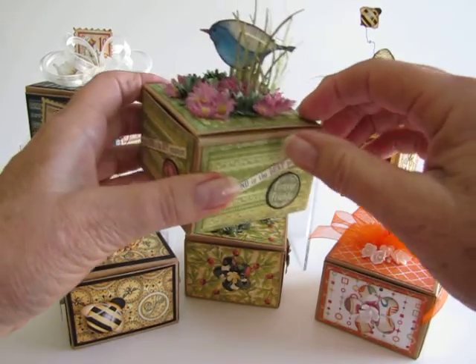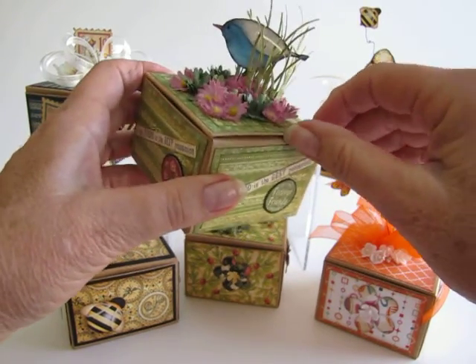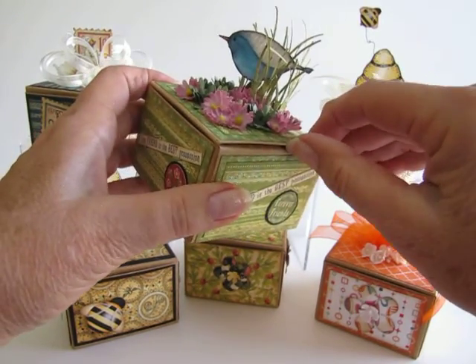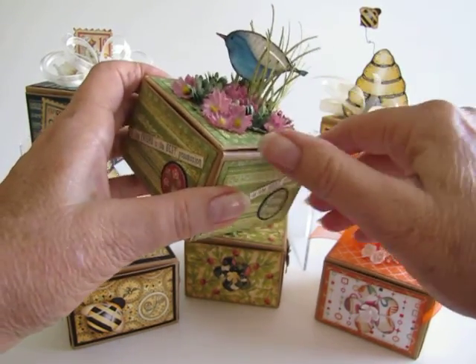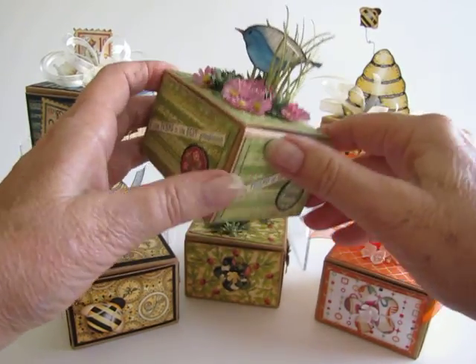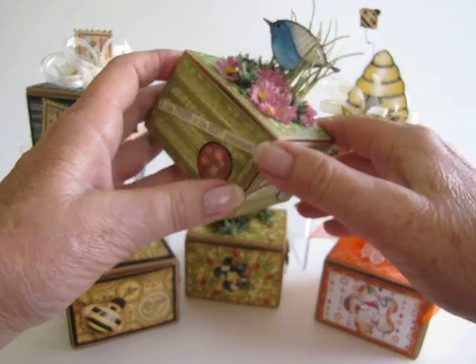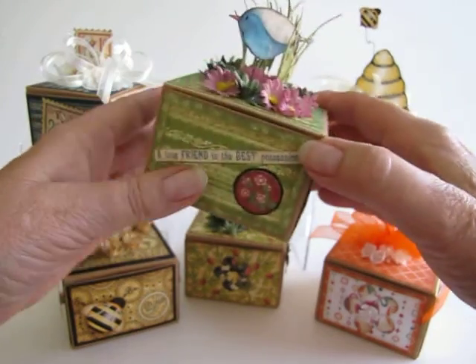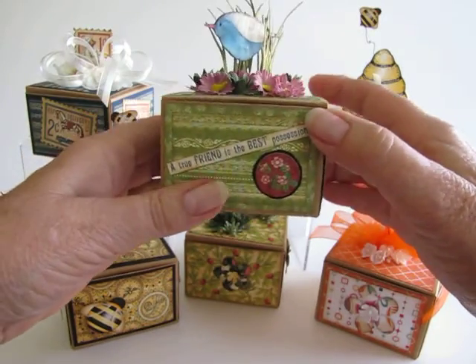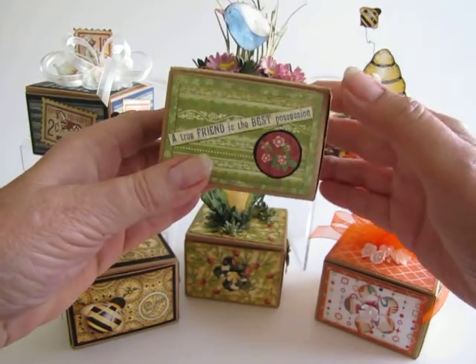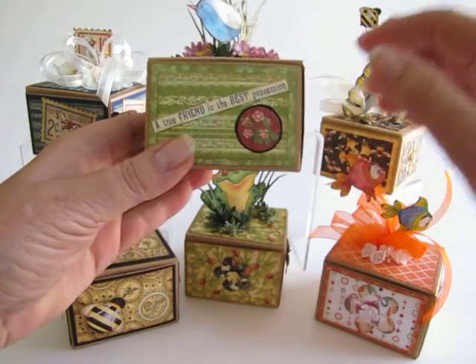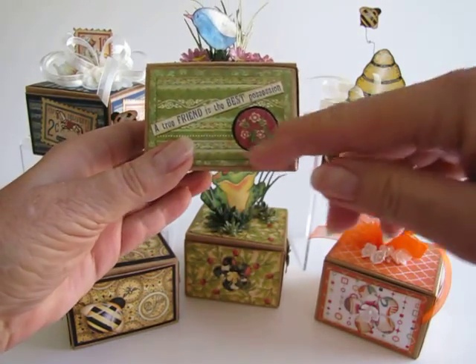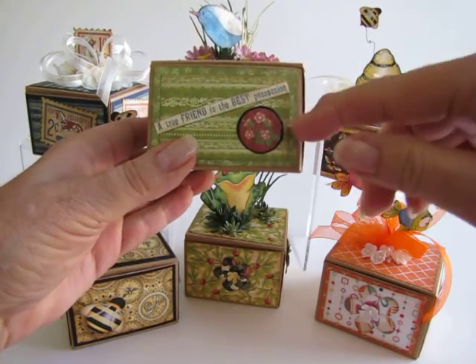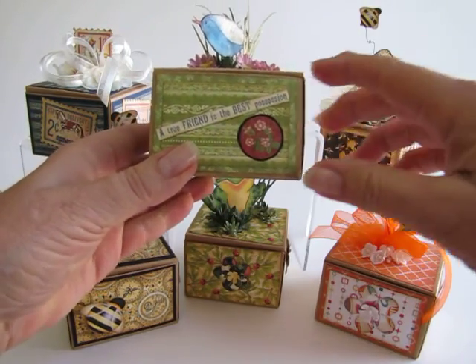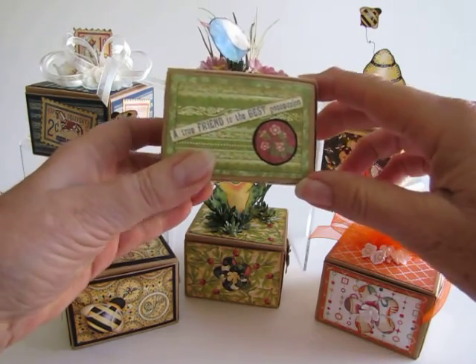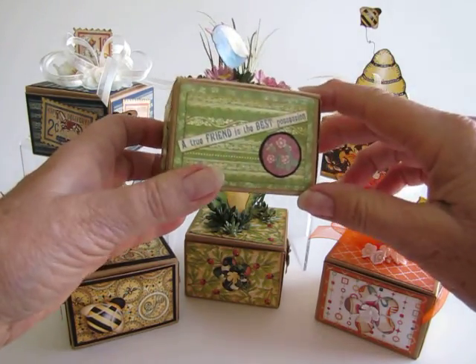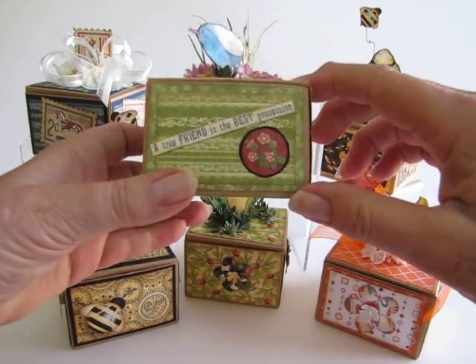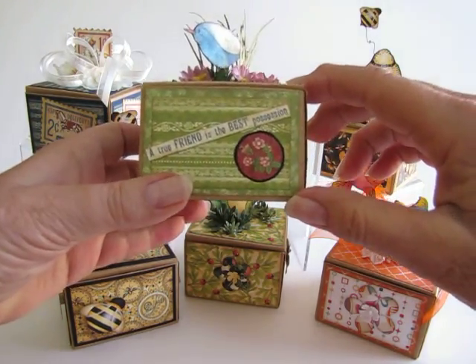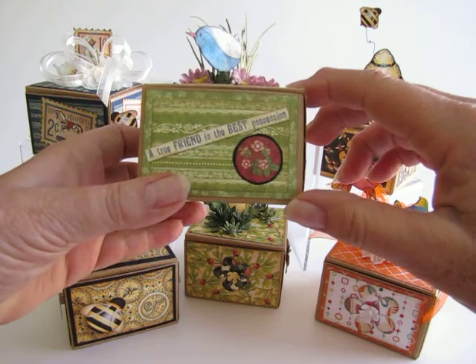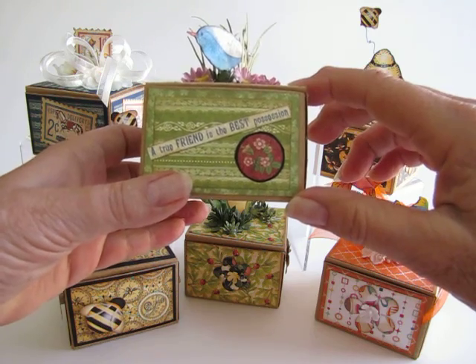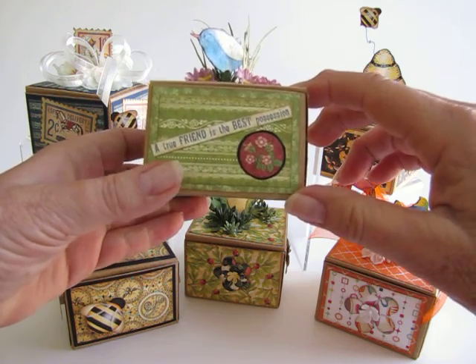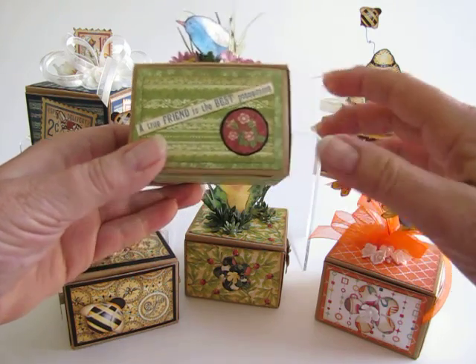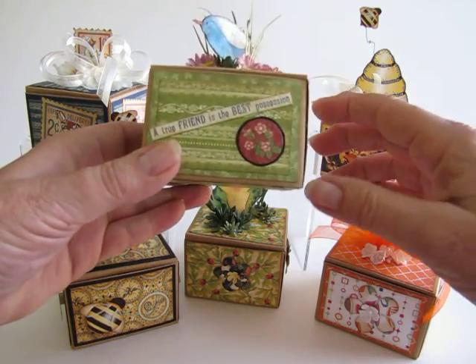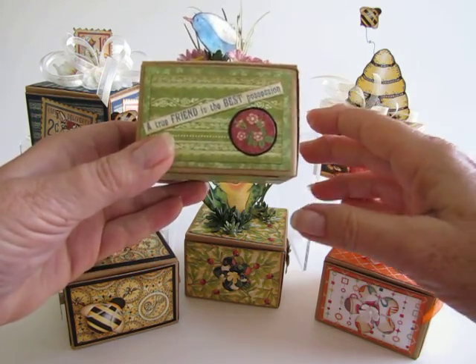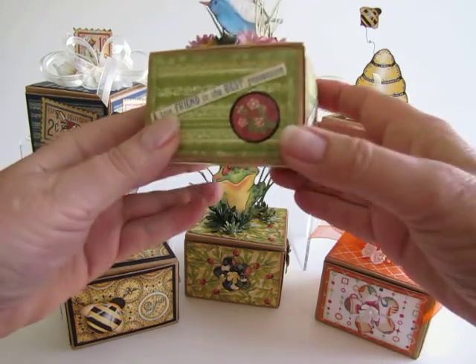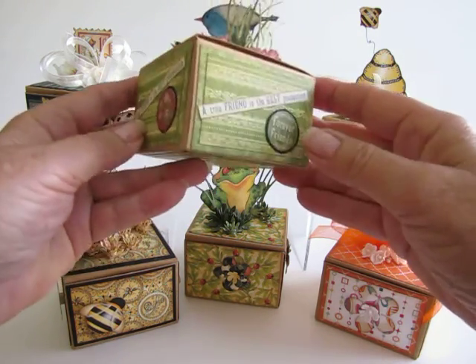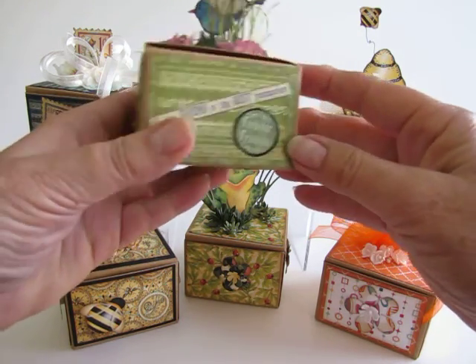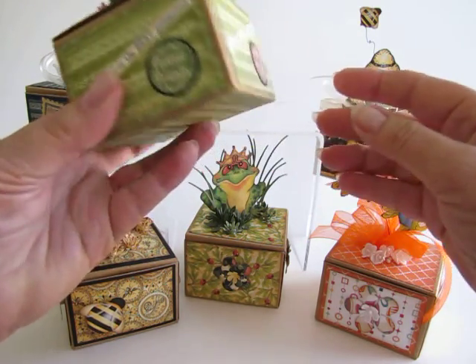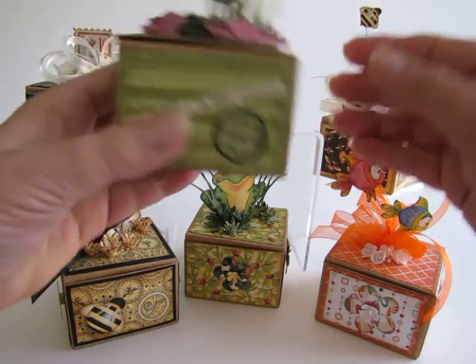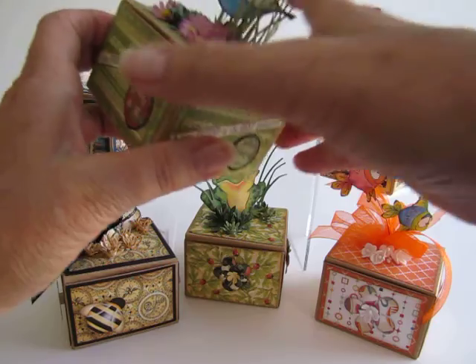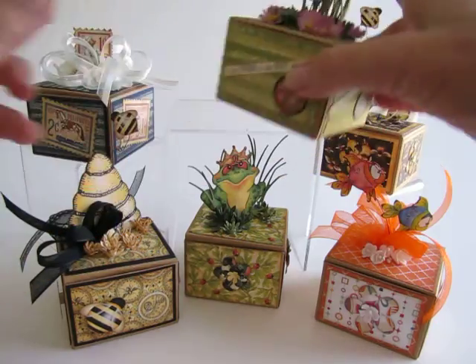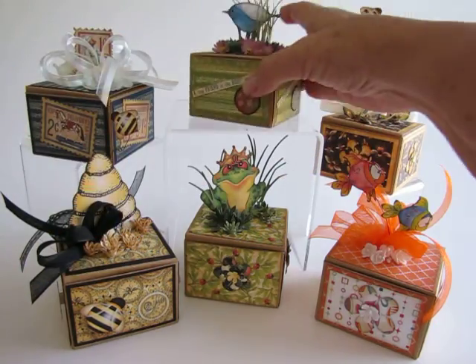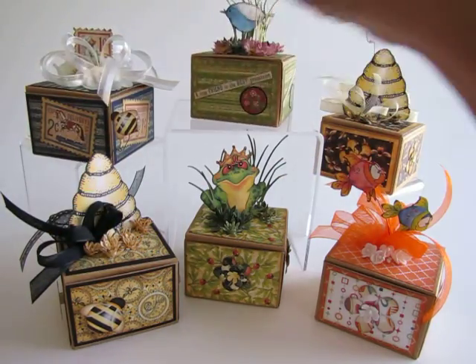They're from the tattered floral die, which is a Tim Holtz die. Here's the front of that — 'A true friend is the best possession.' I decorated all four sides. So that's that.